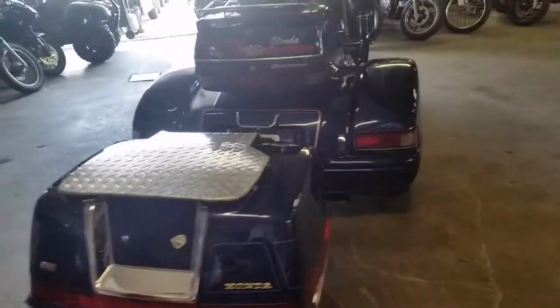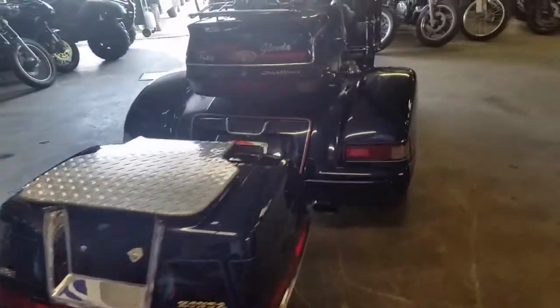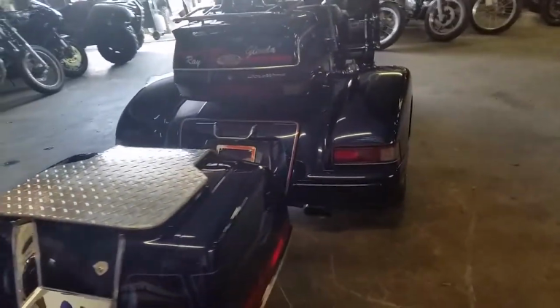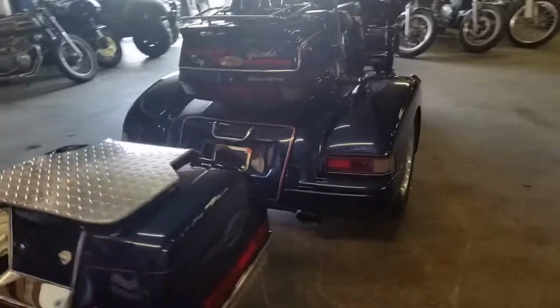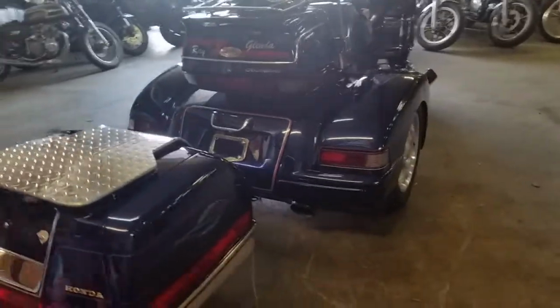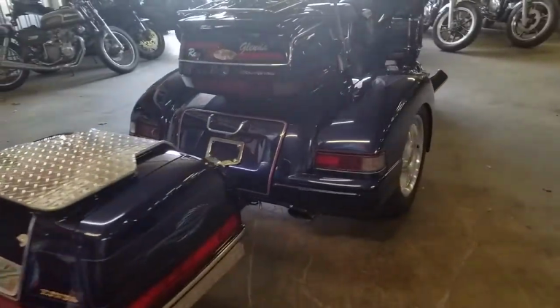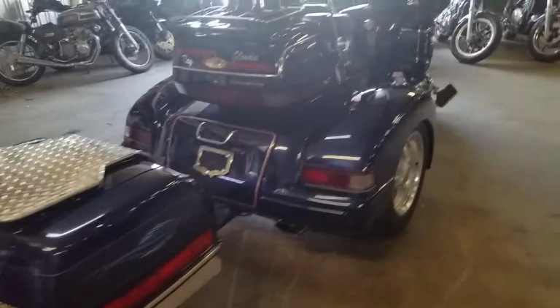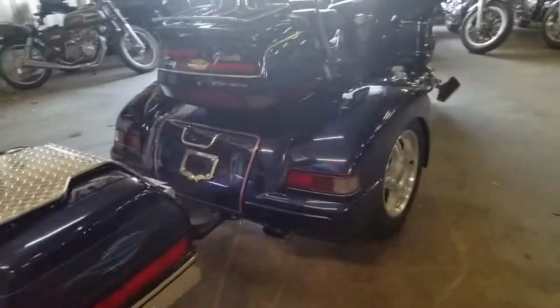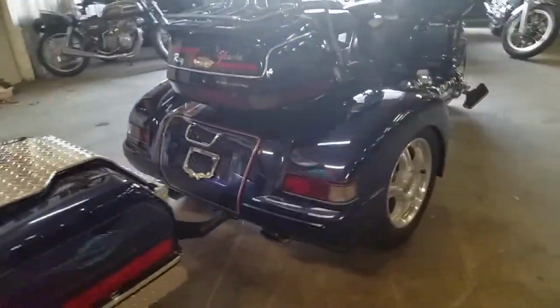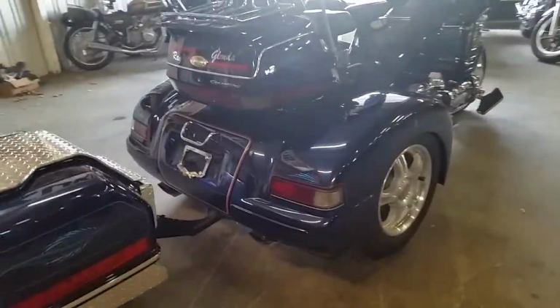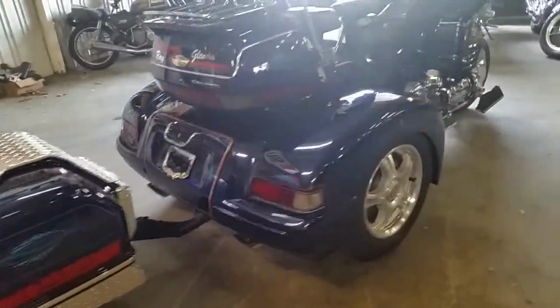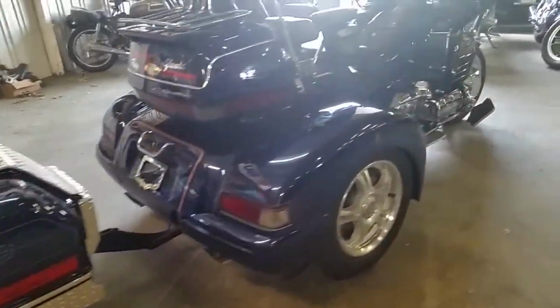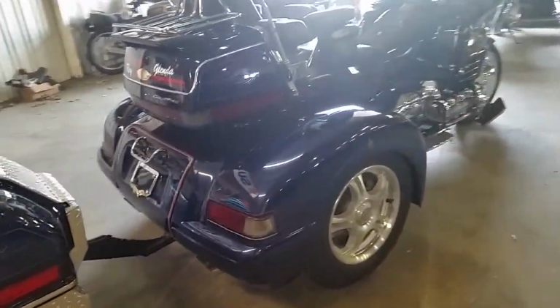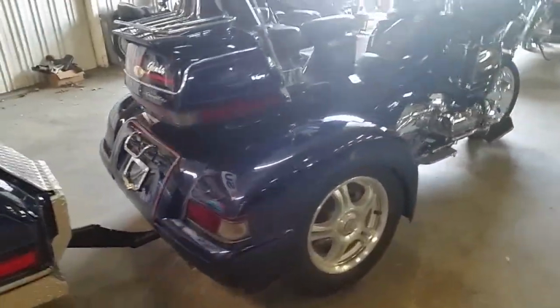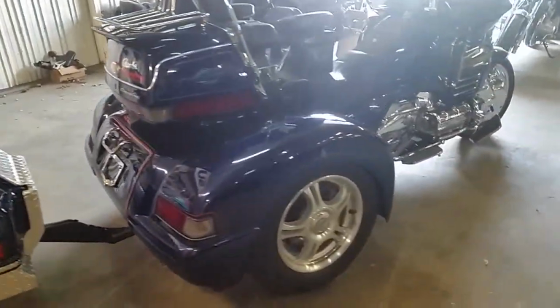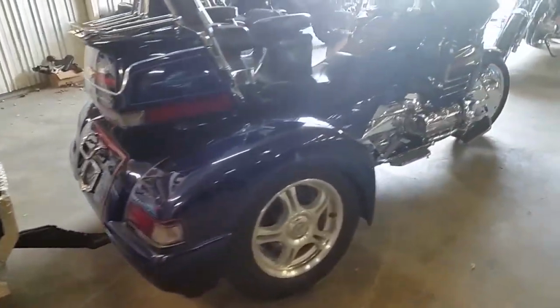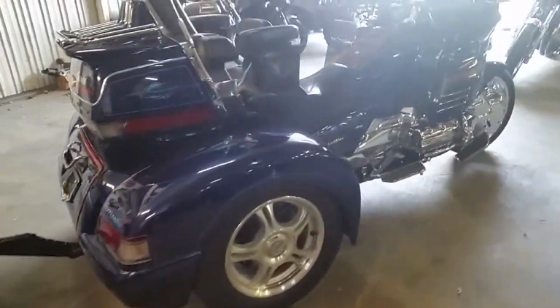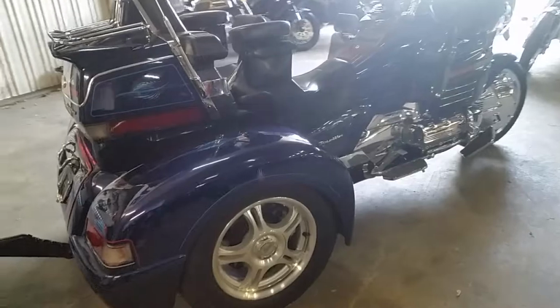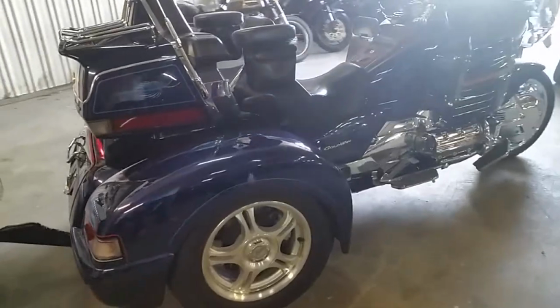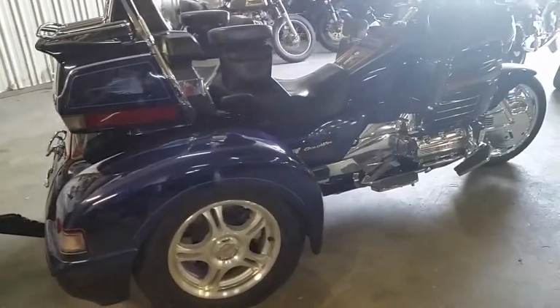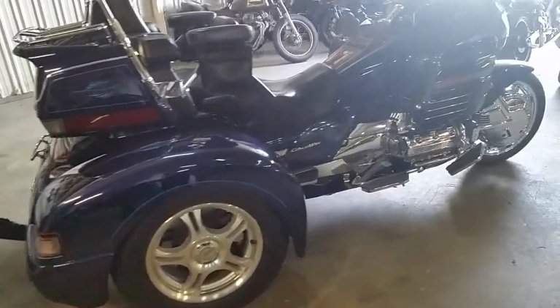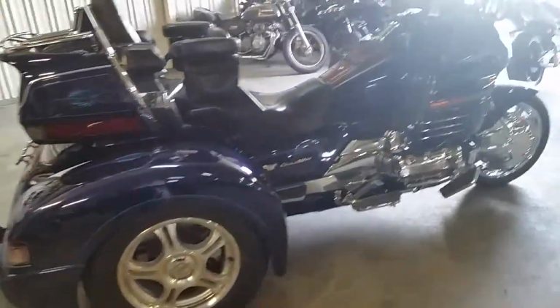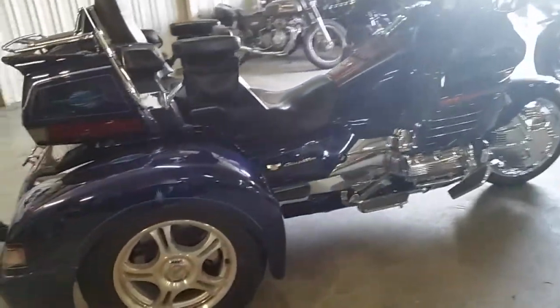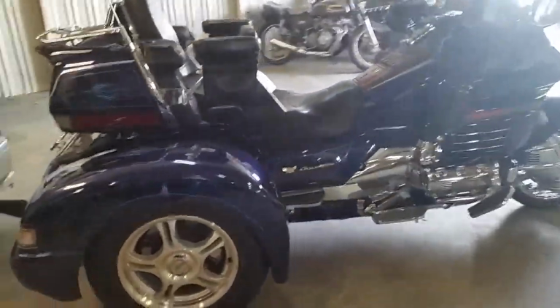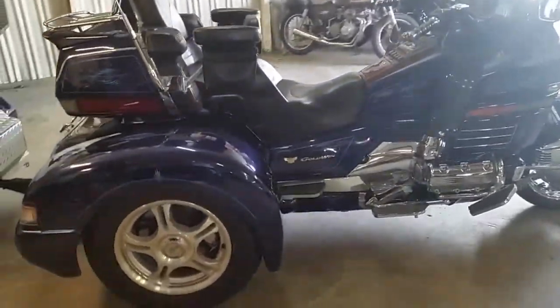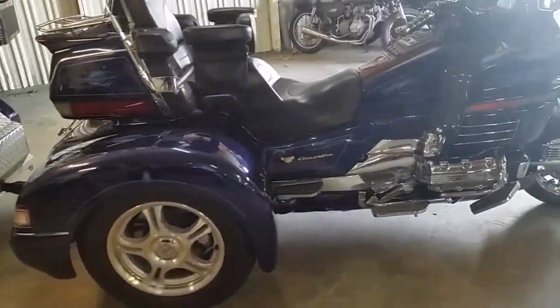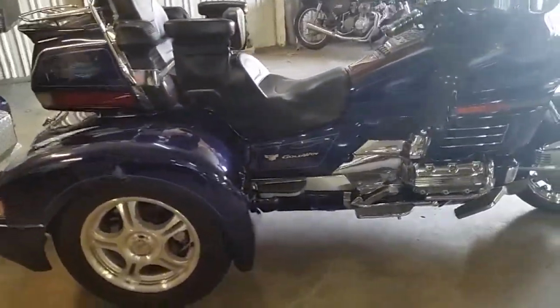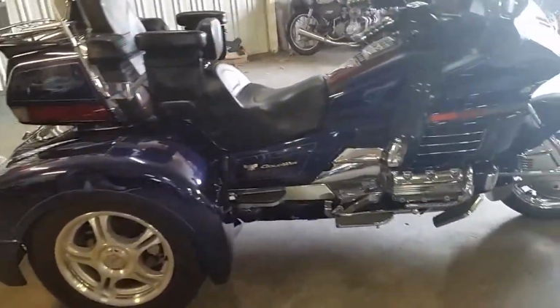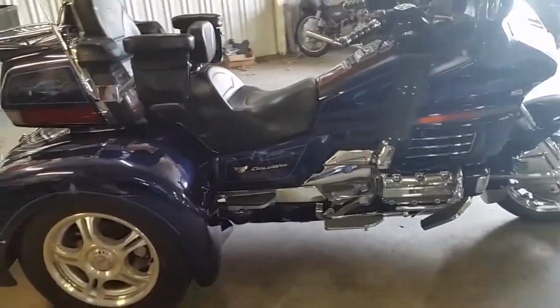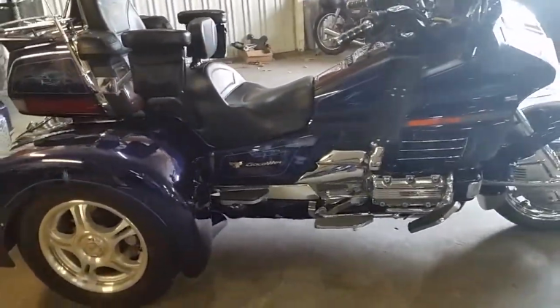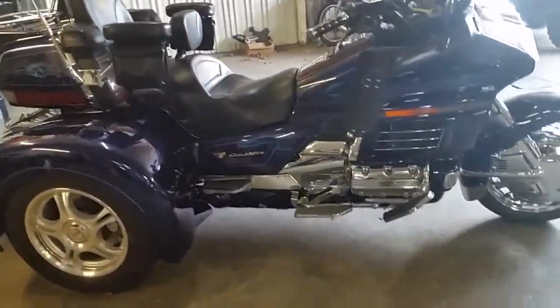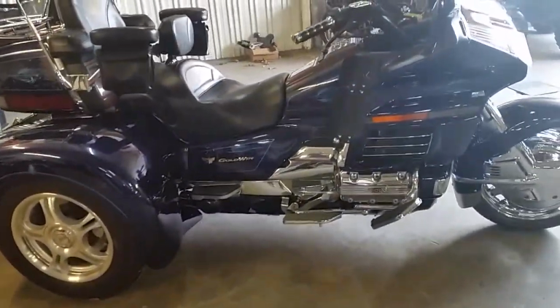Here at Approval PowerSports, we got guaranteed financing for everybody. Come on down and see this awesome, one of a kind Goldwing today. Visit our website, ApprovalPowerSports.com.